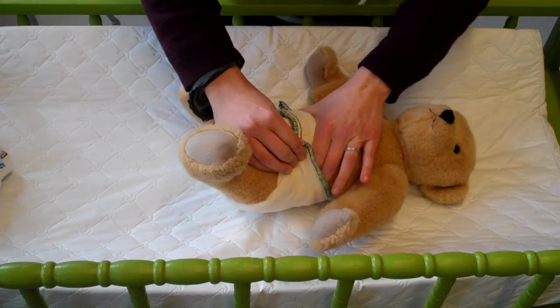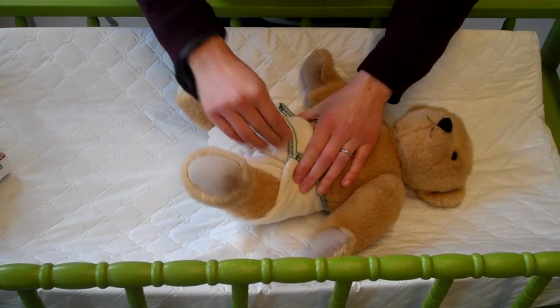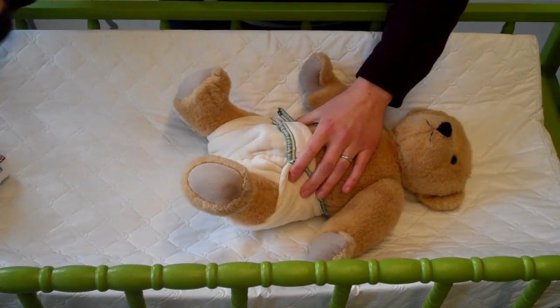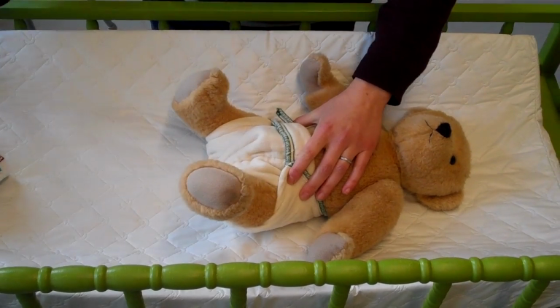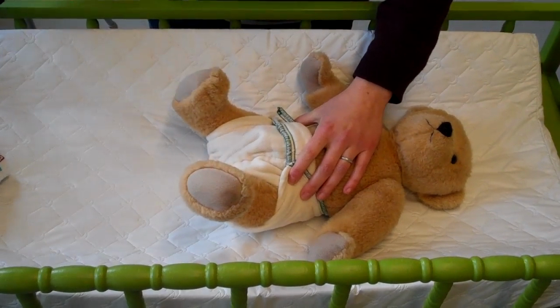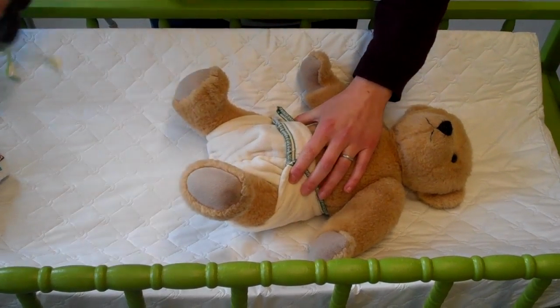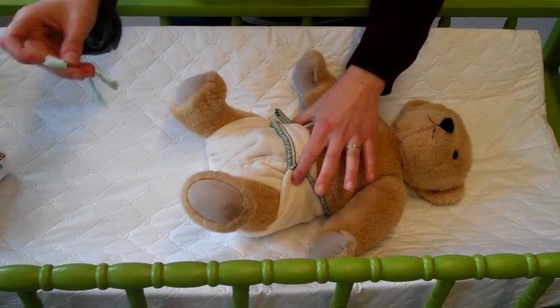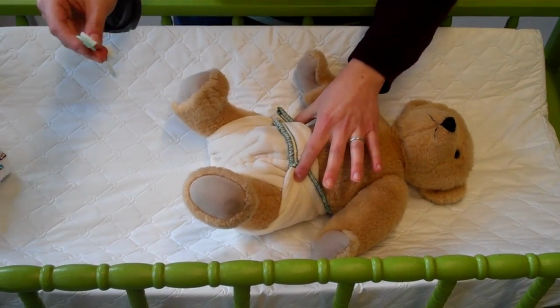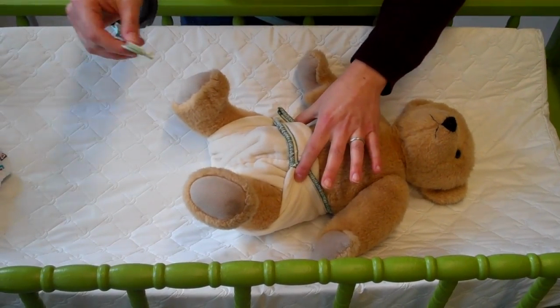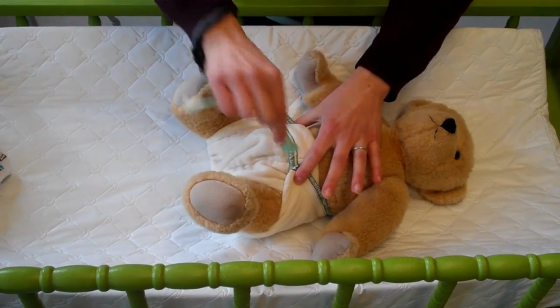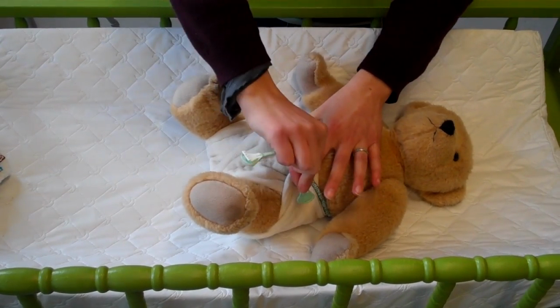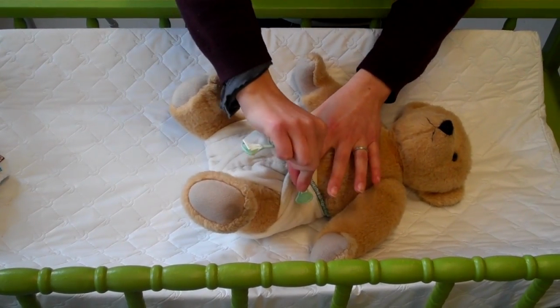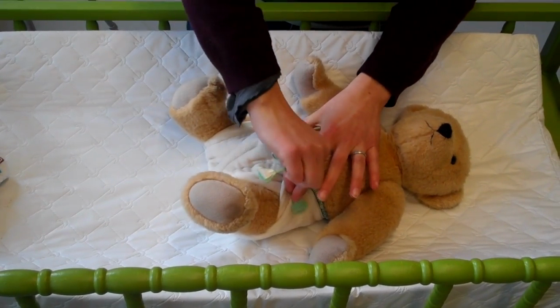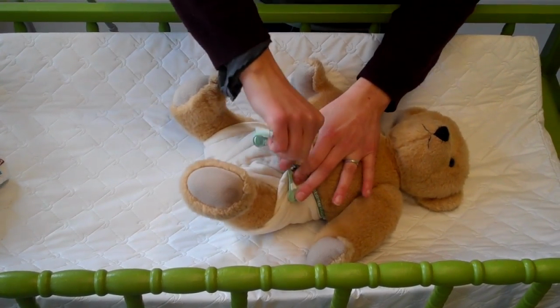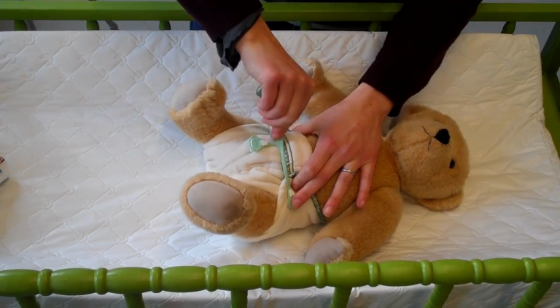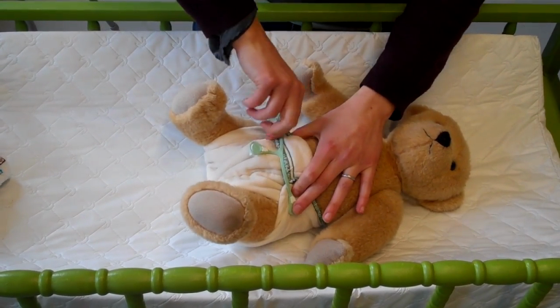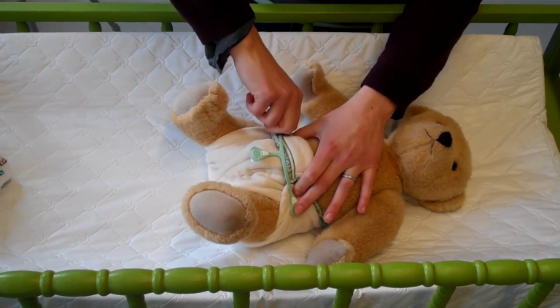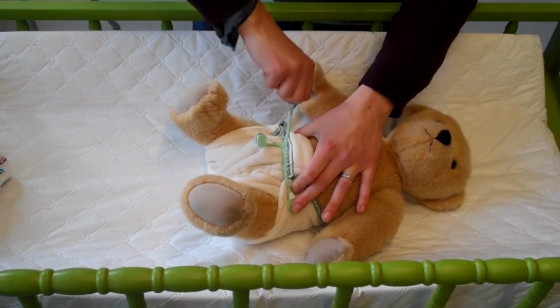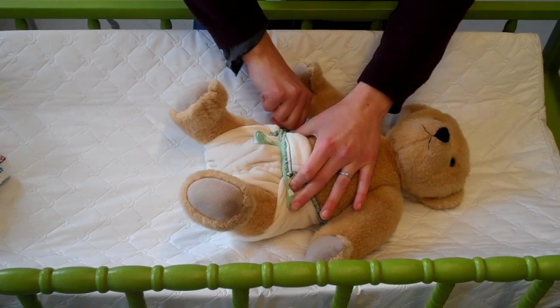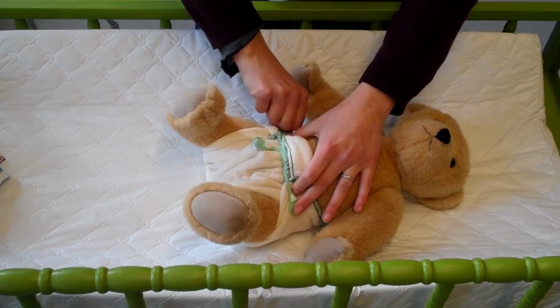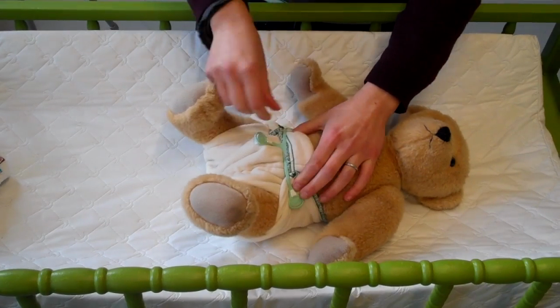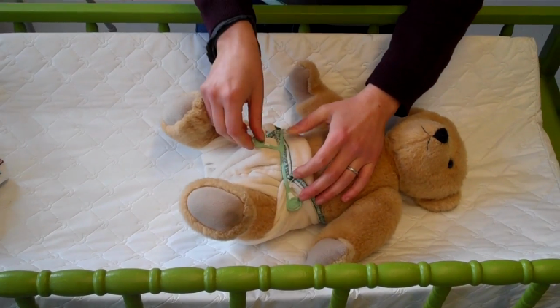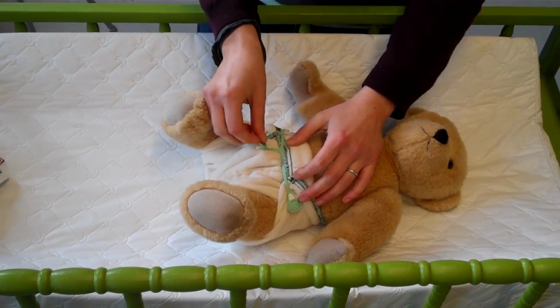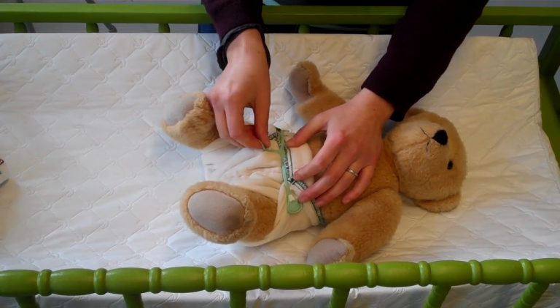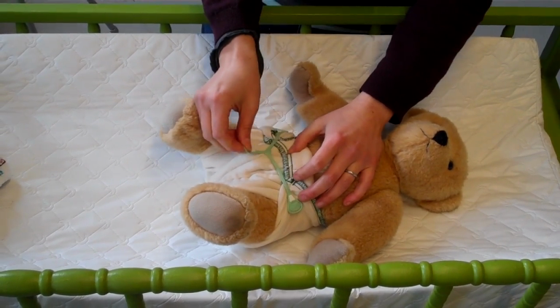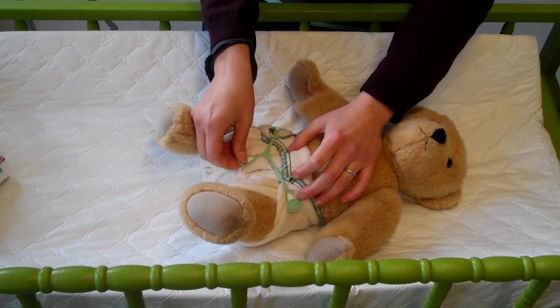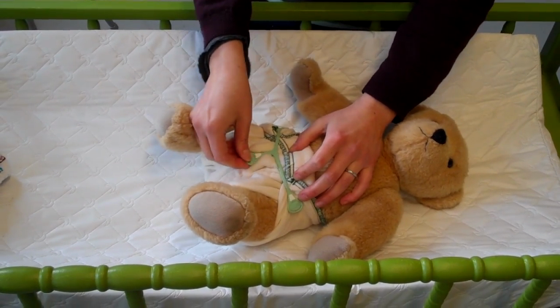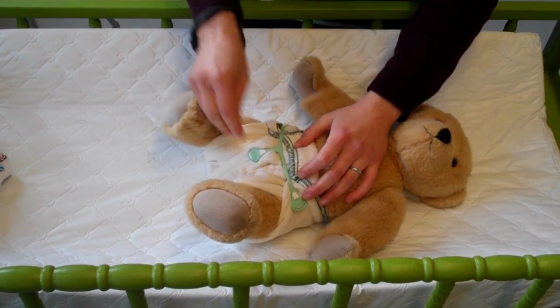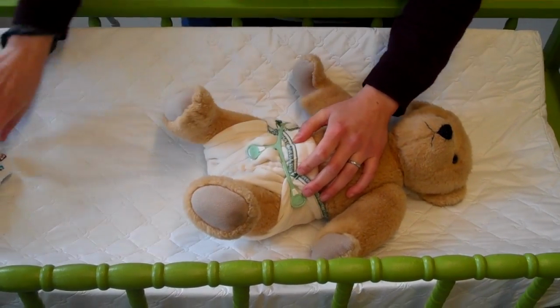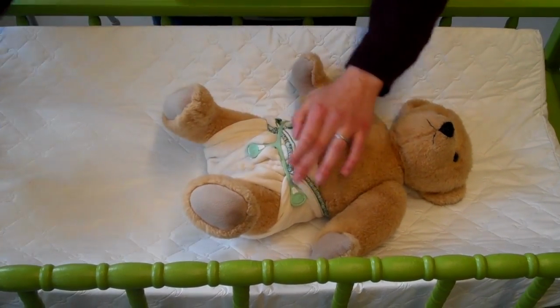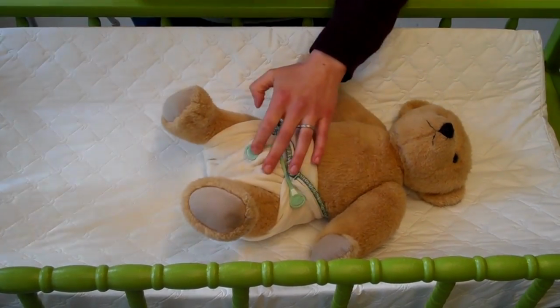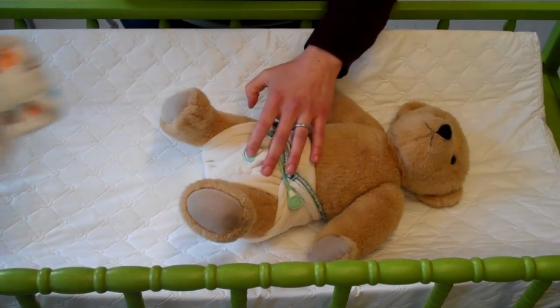Then you're going to take your snappy, hold them together like this, secure one end, secure the other, and secure the bottom.